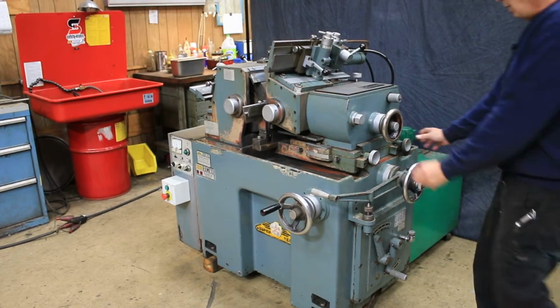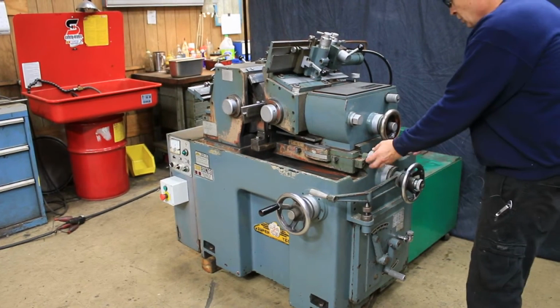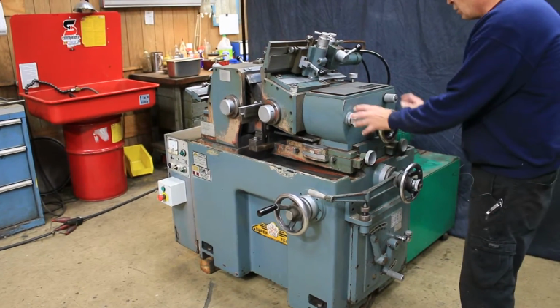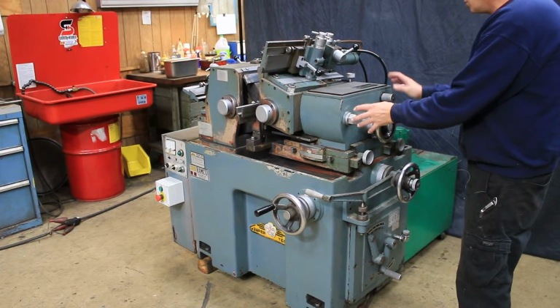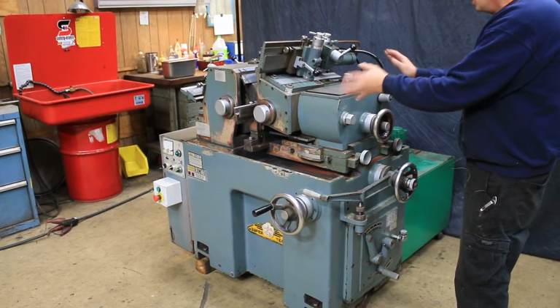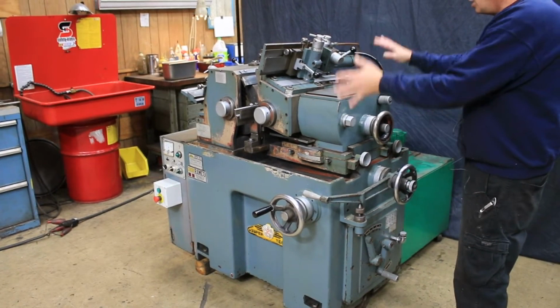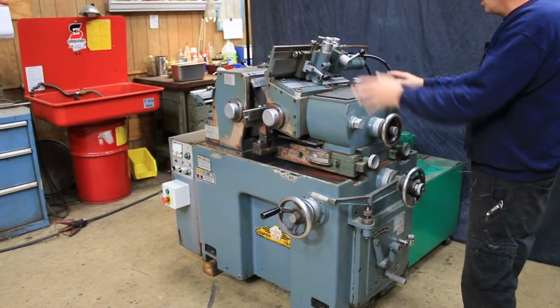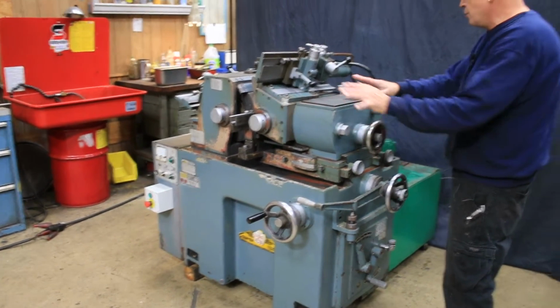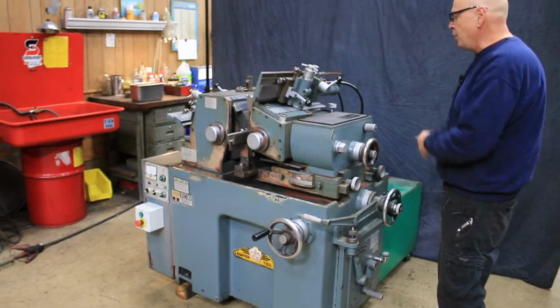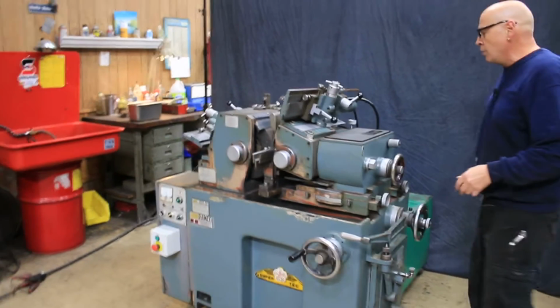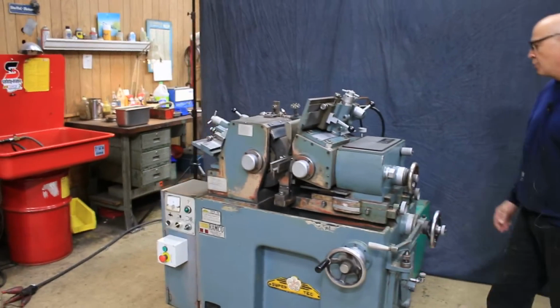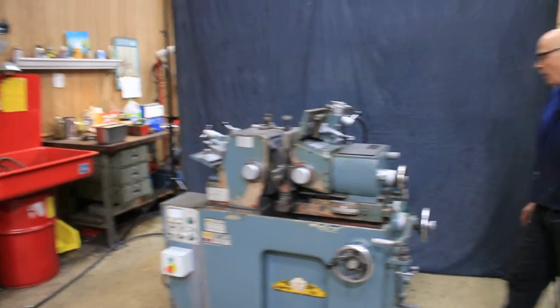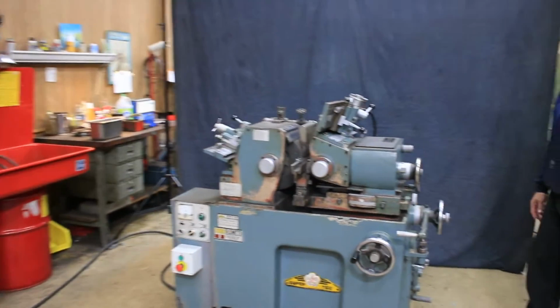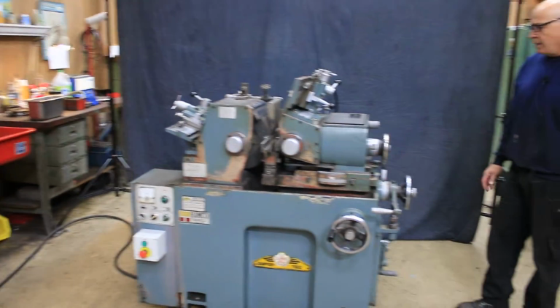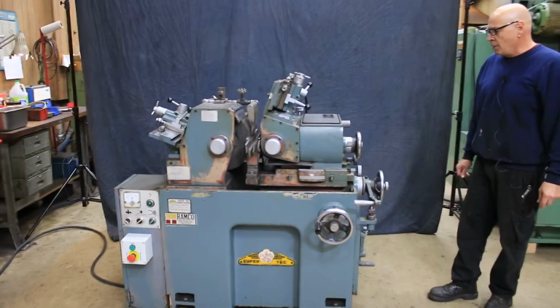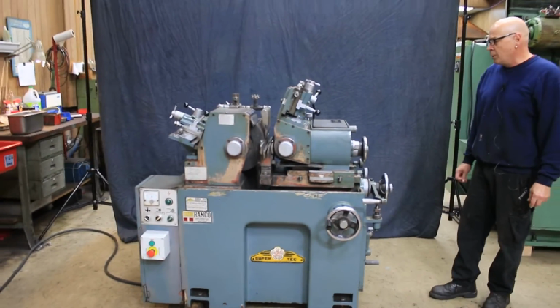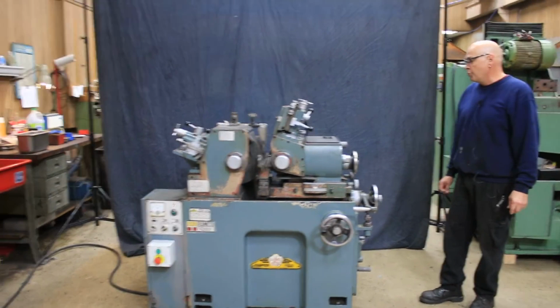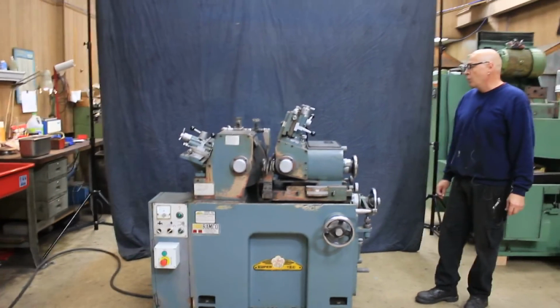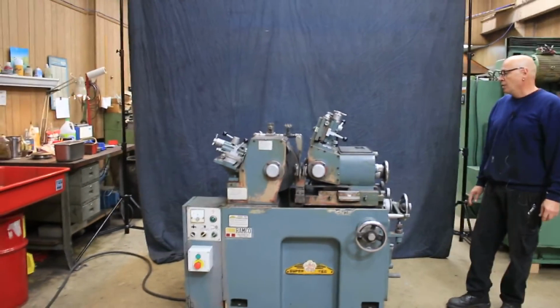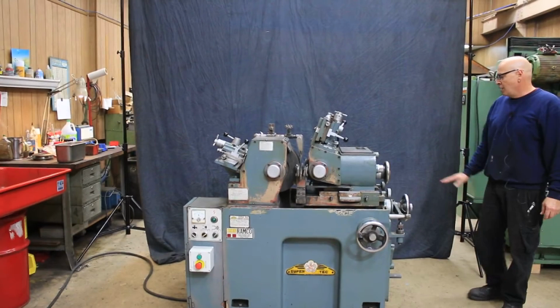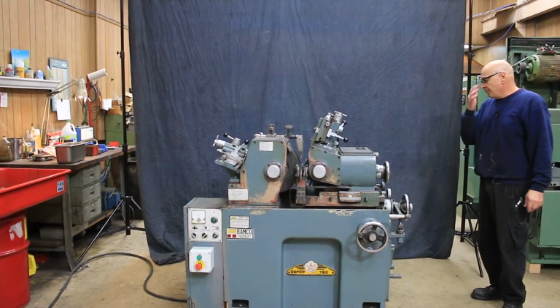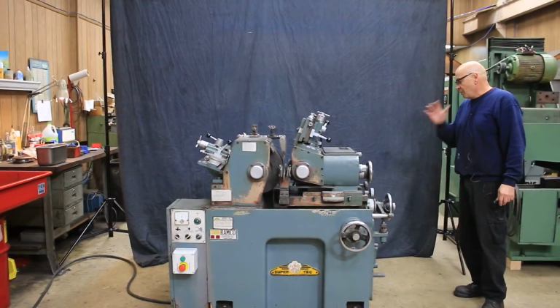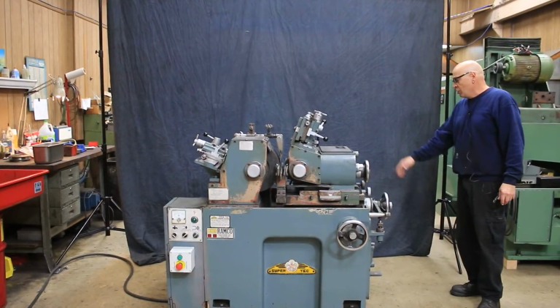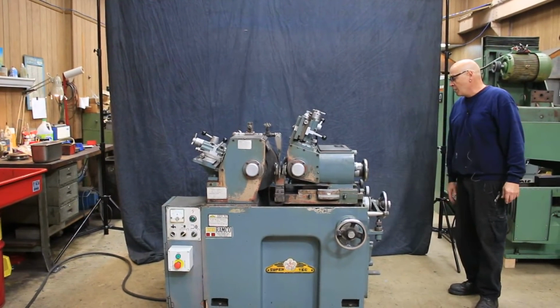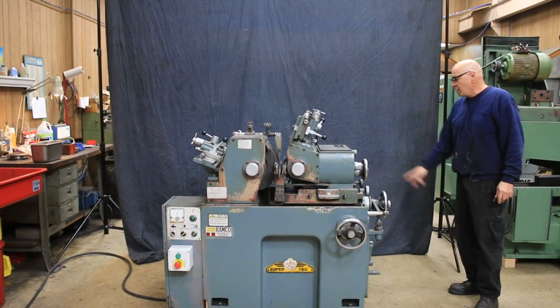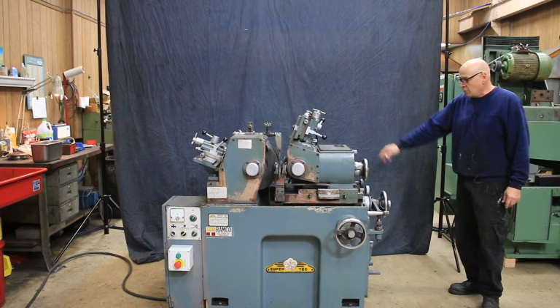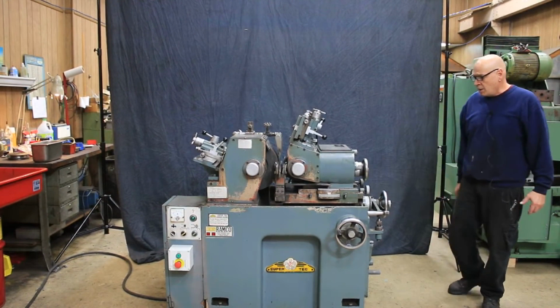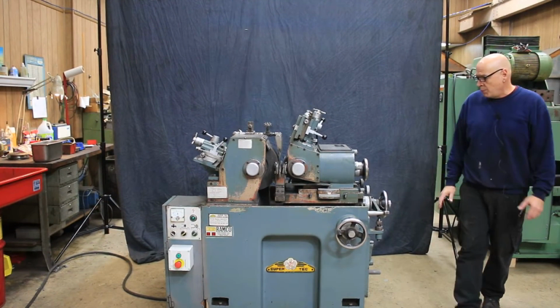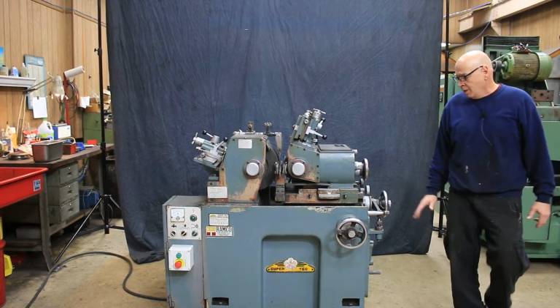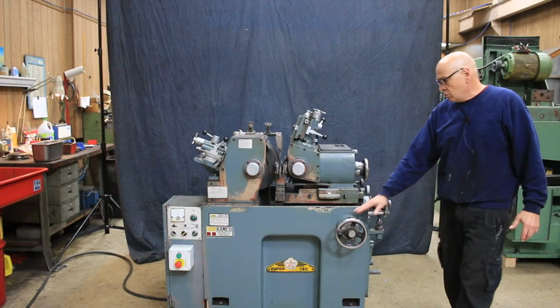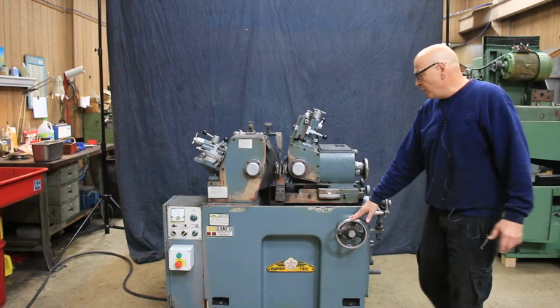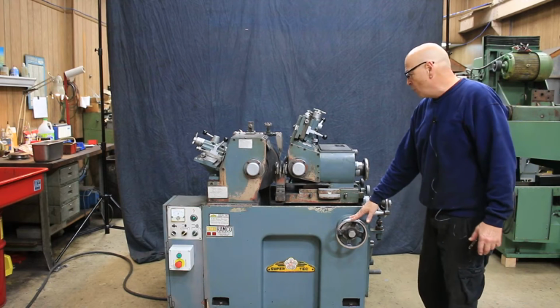It has lots of adjustments to set the angle on this for through feed grinding or plunge feed grinding. Right now it's set up for through feed grinding. We have a coolant tank in the back here. The hydraulic tank is in the back as well. This is your in-feed hand wheel.